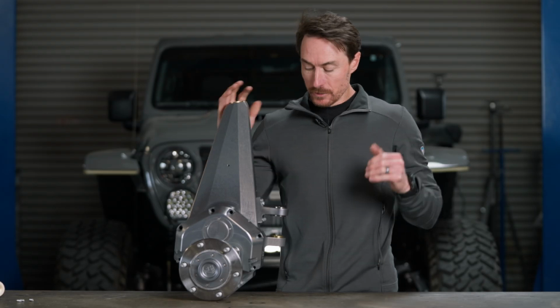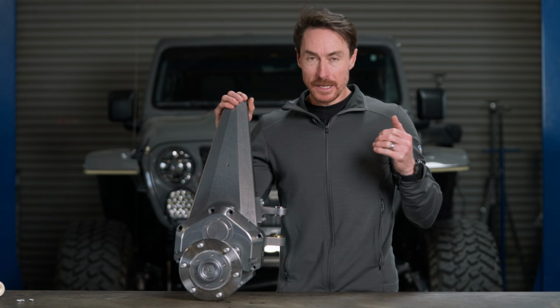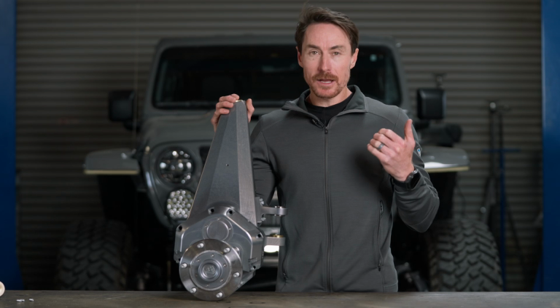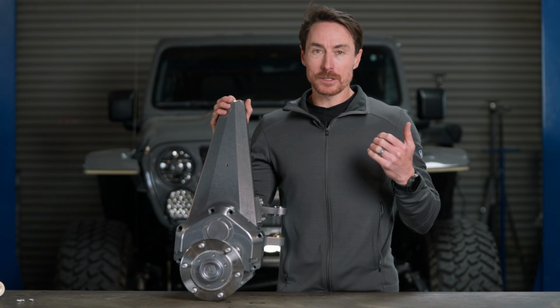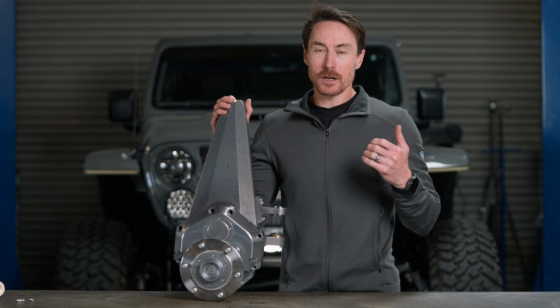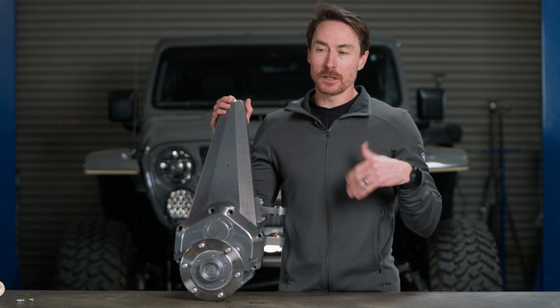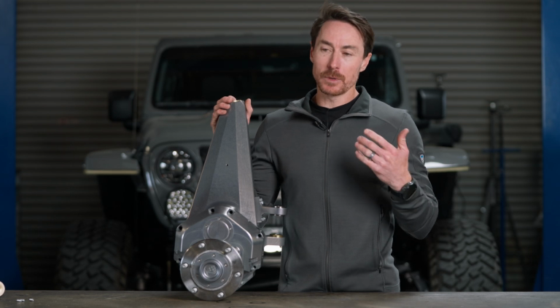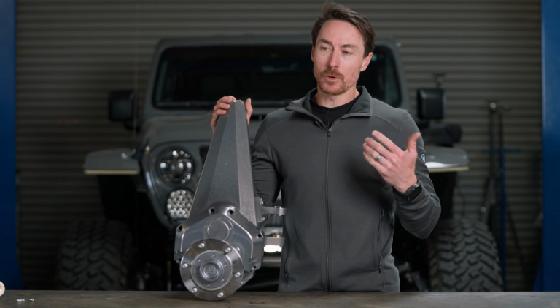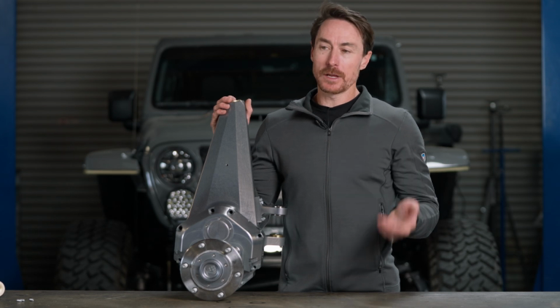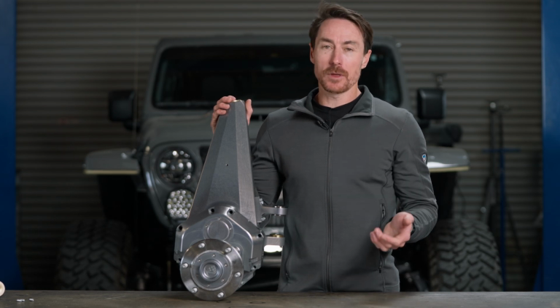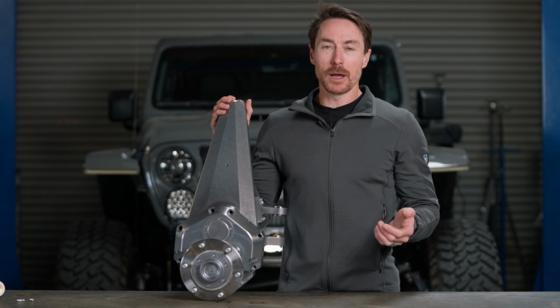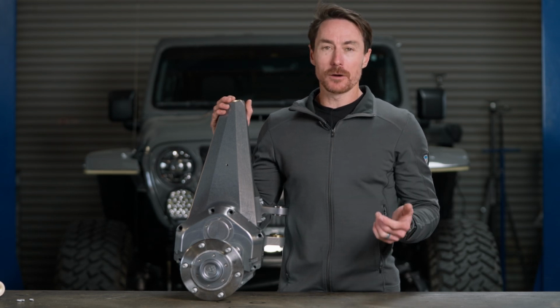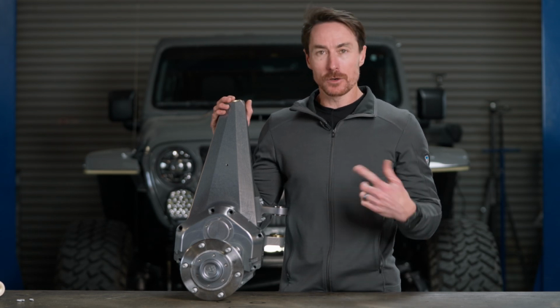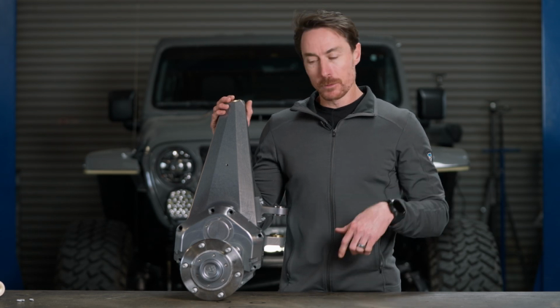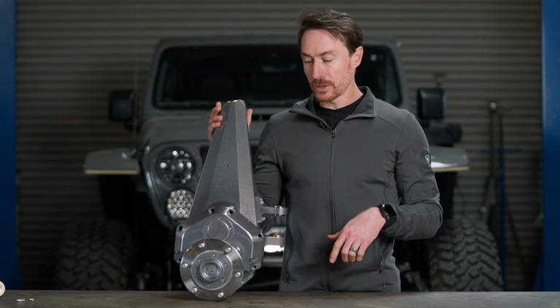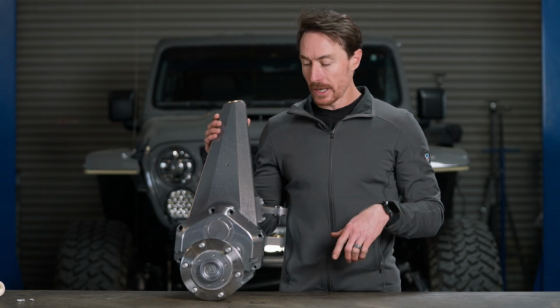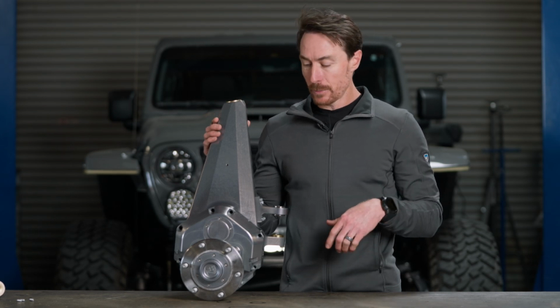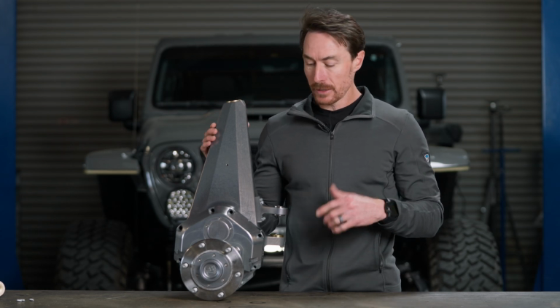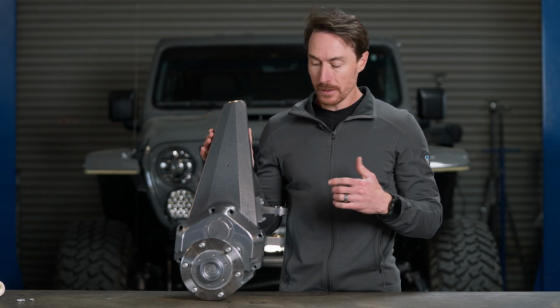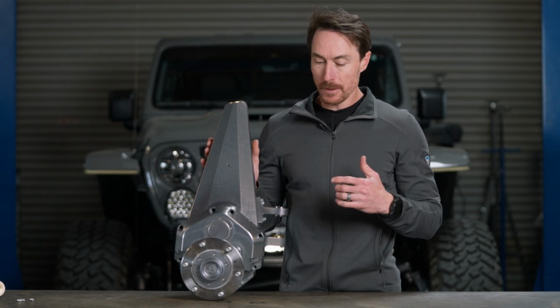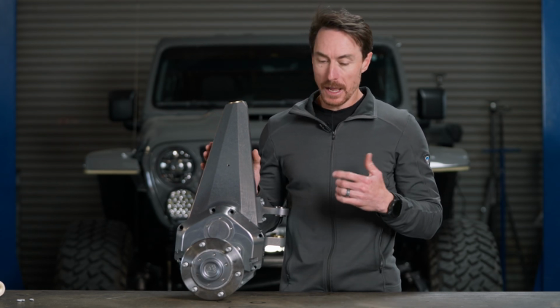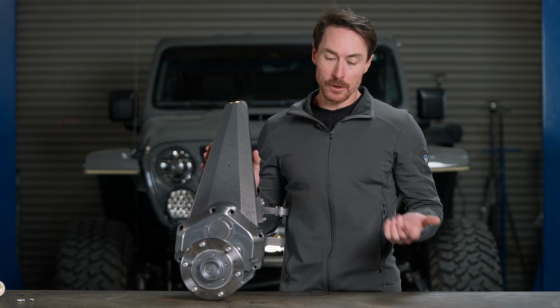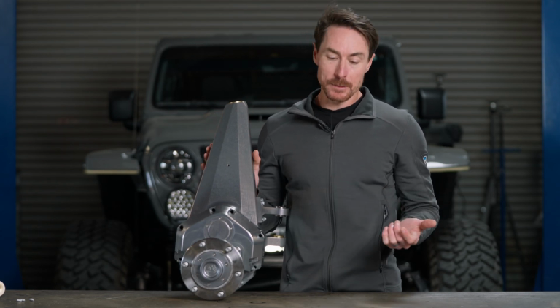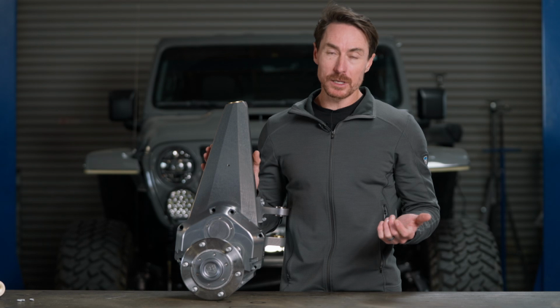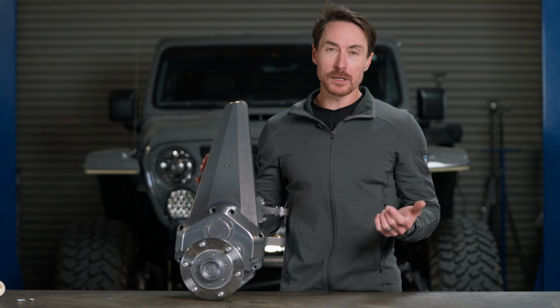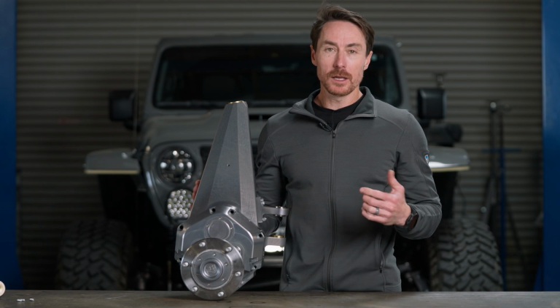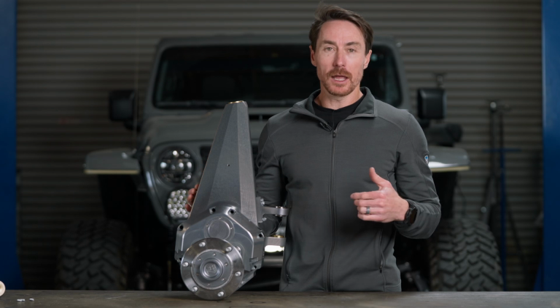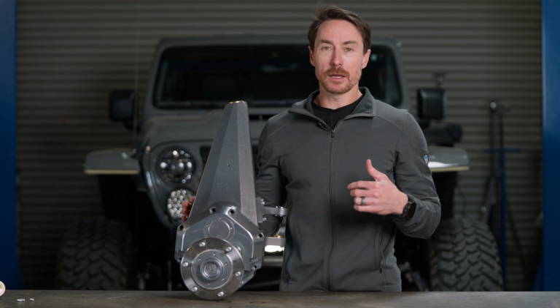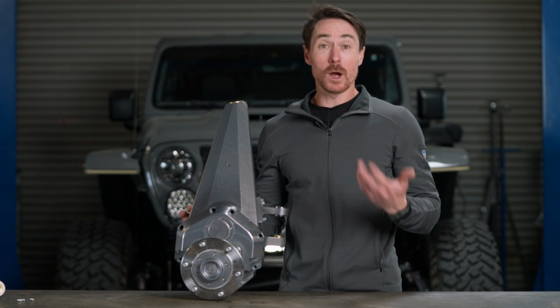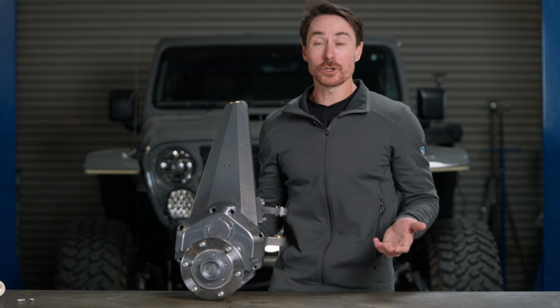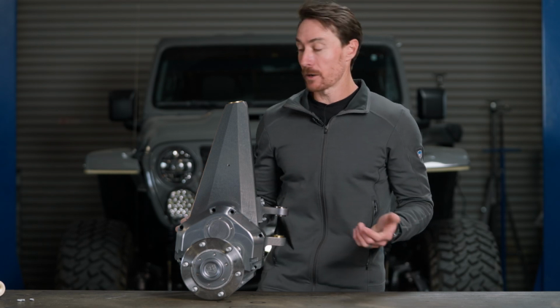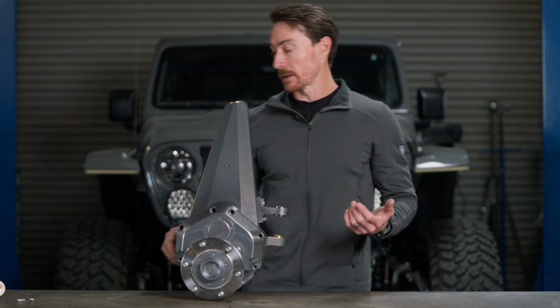Today I want to talk a little bit more in depth about our double shear setup, how it came to be, and why you should care about it.